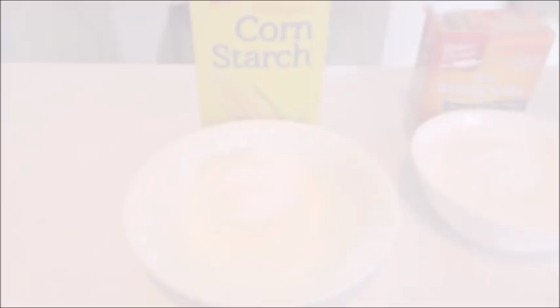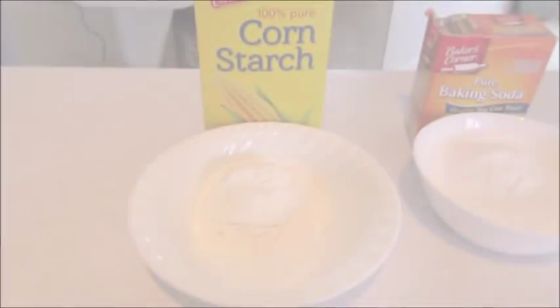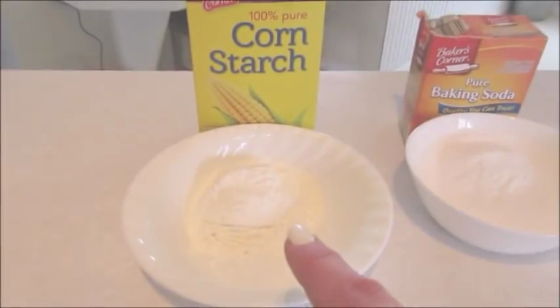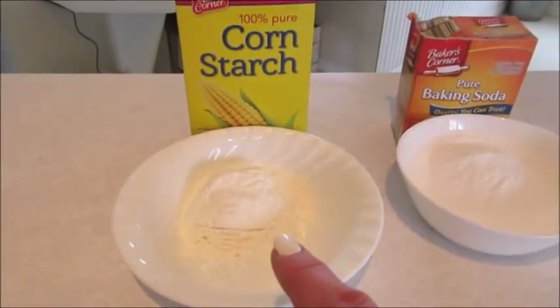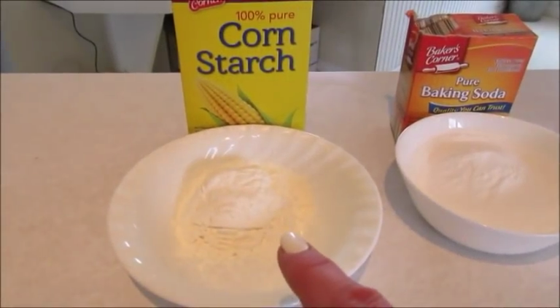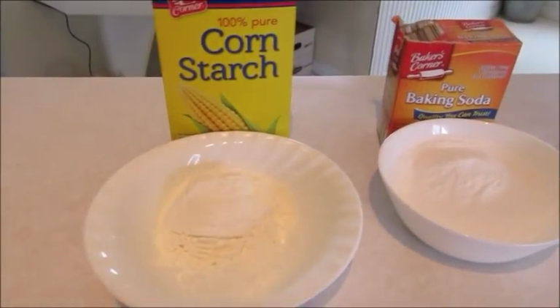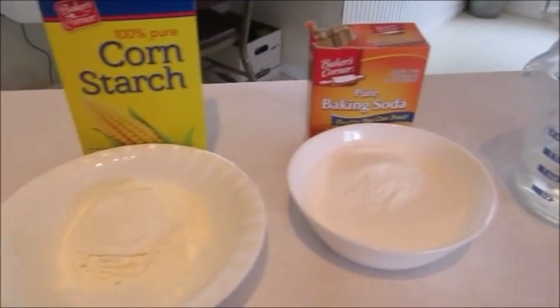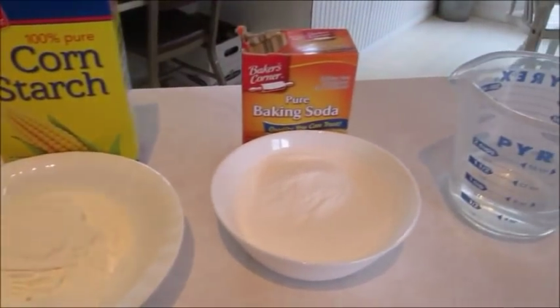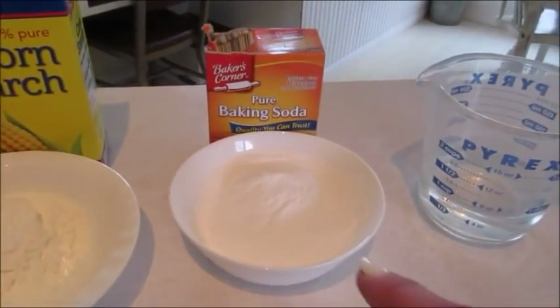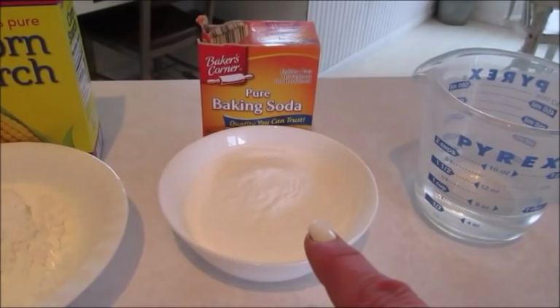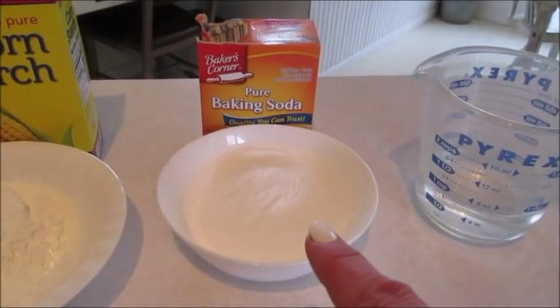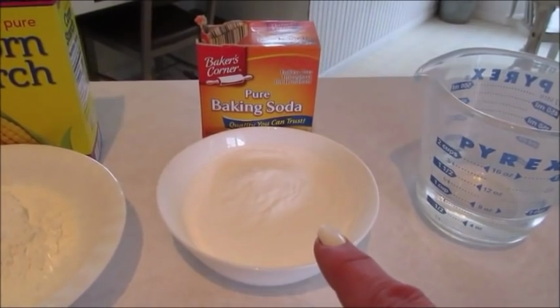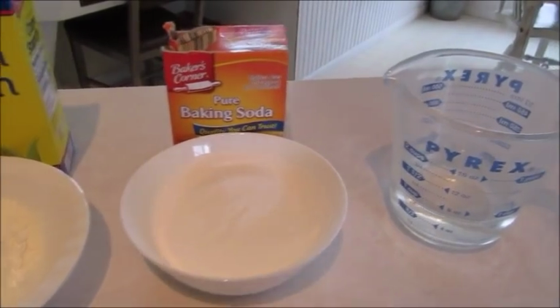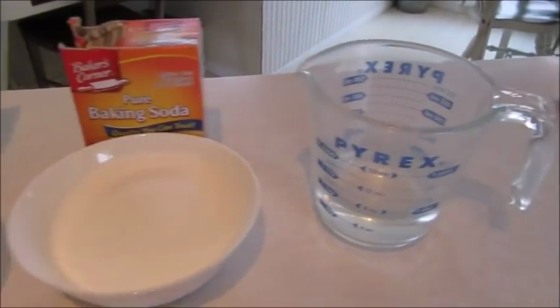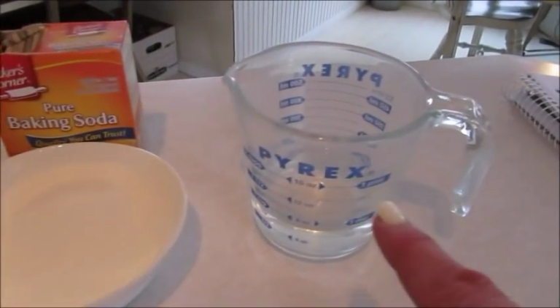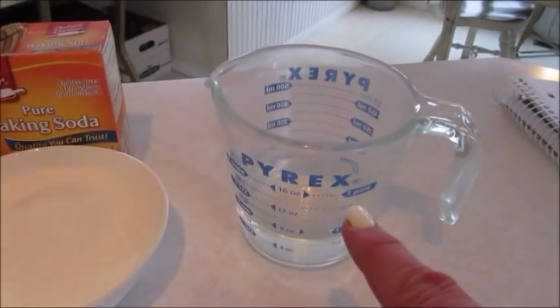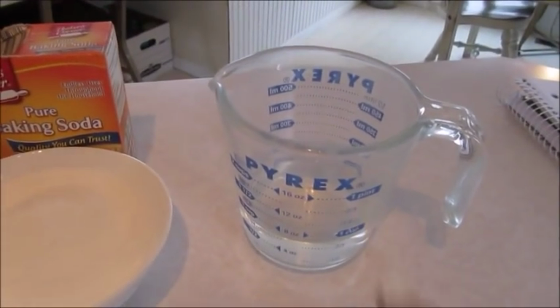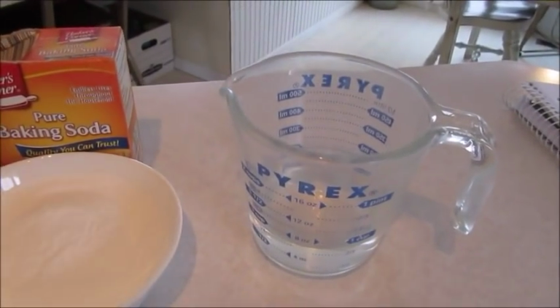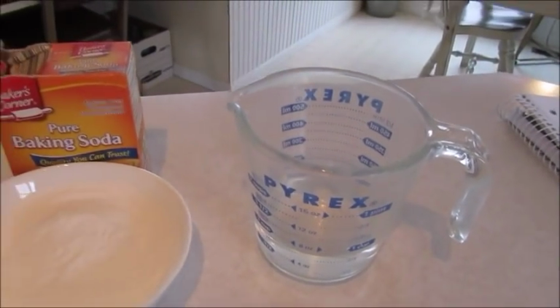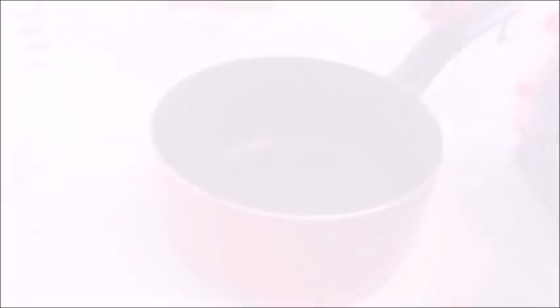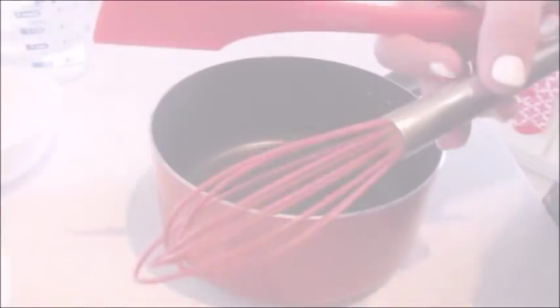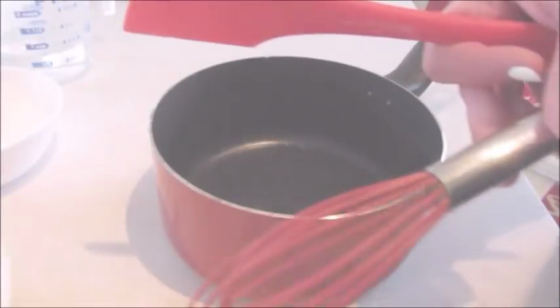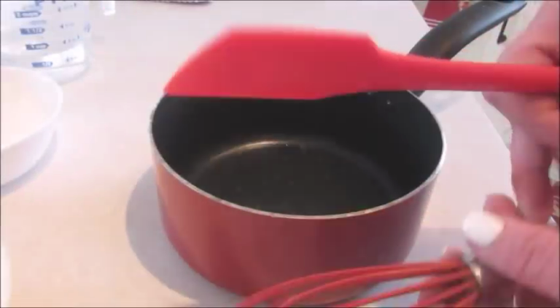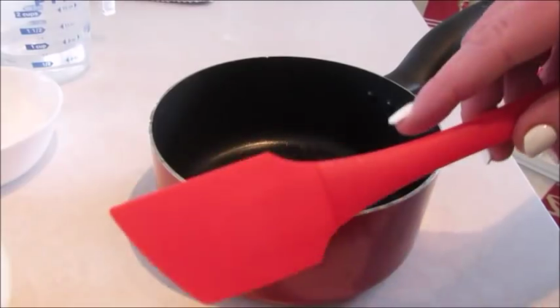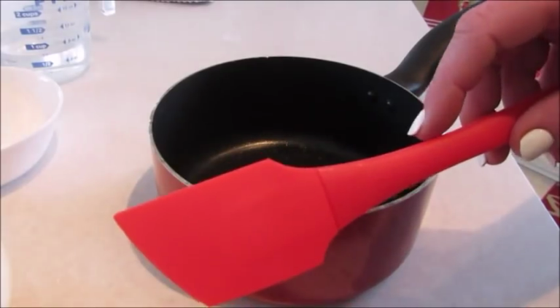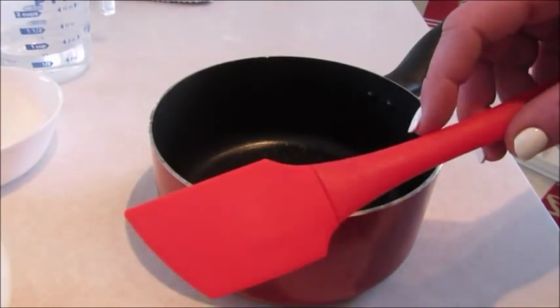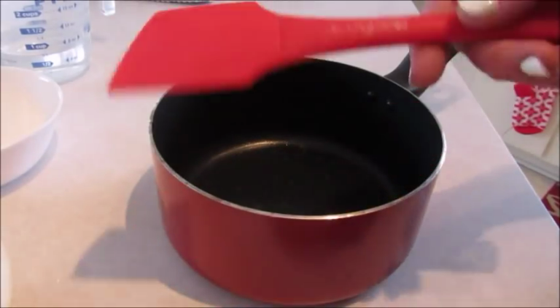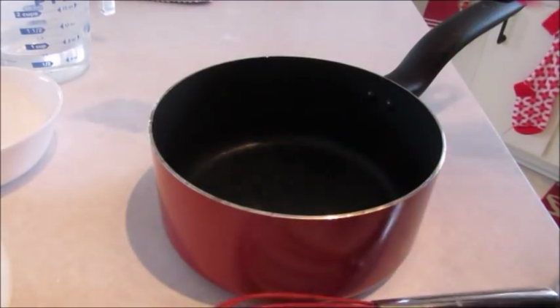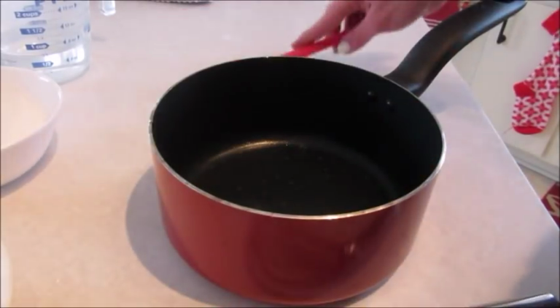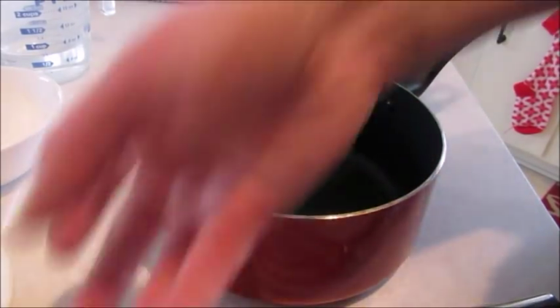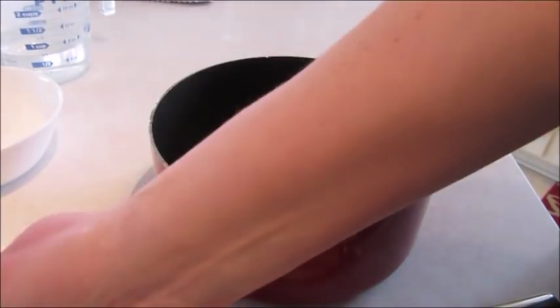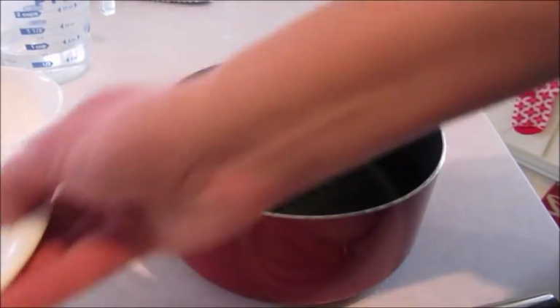To get started, you'll need a half a cup of cornstarch, one cup of baking soda, and three-fourths of a cup of water. You'll also want a whisk and some sort of scraper, and then a saucepan.